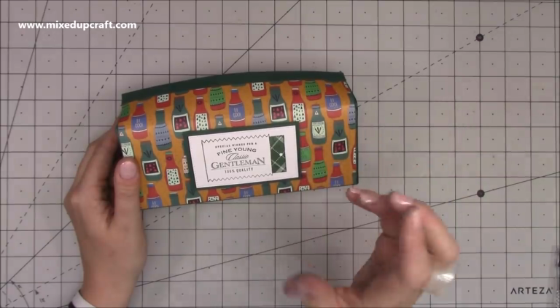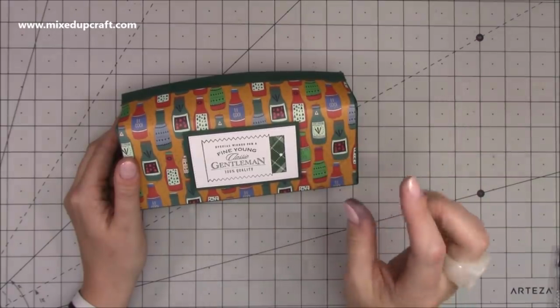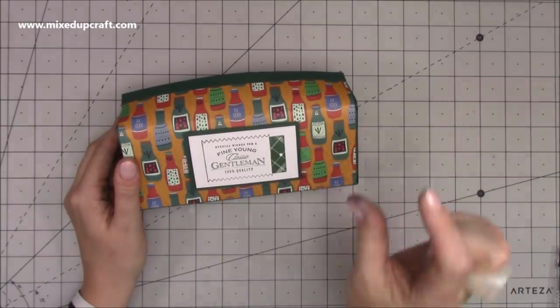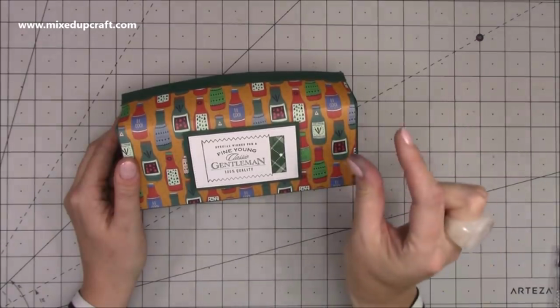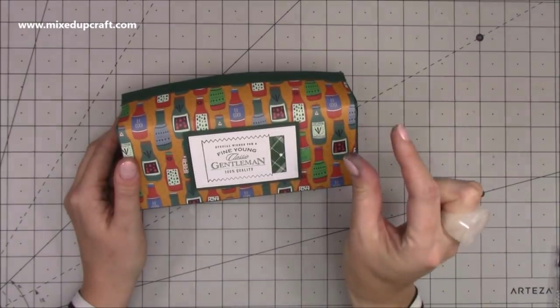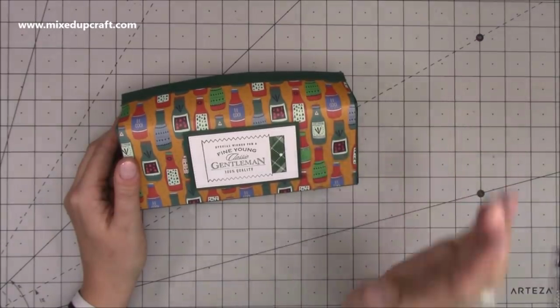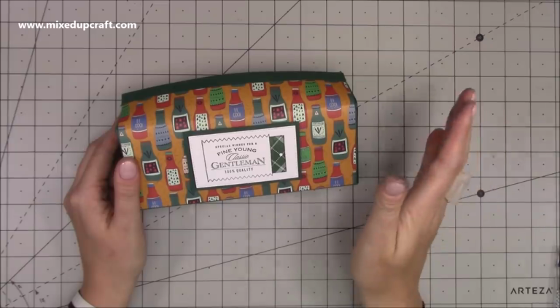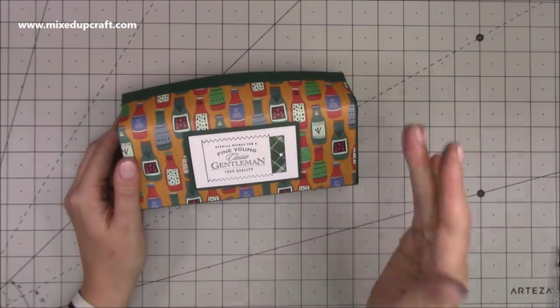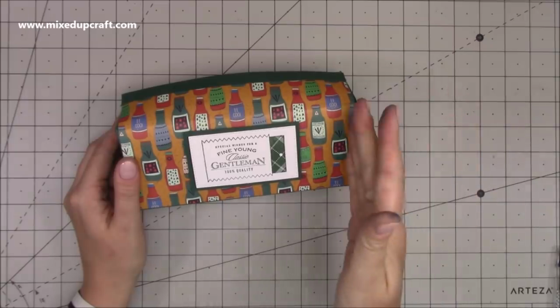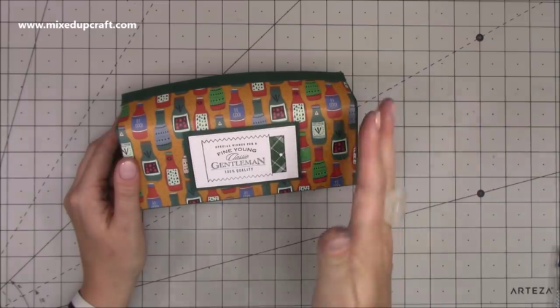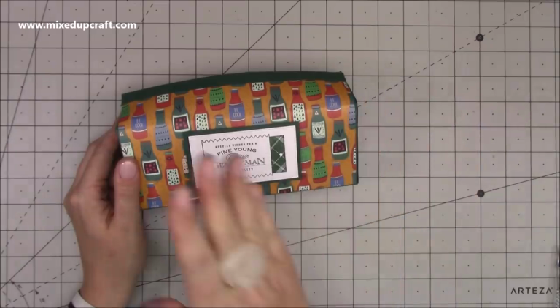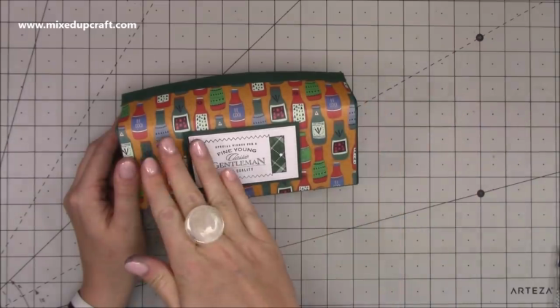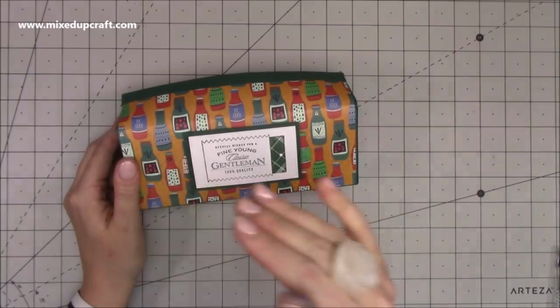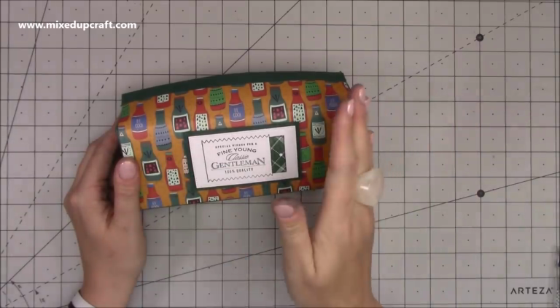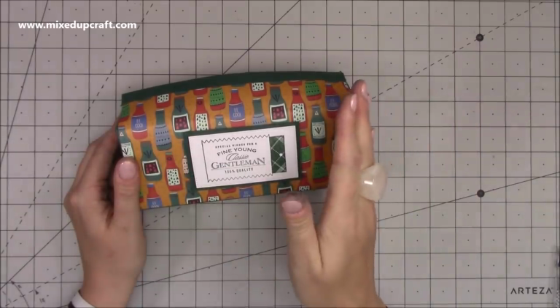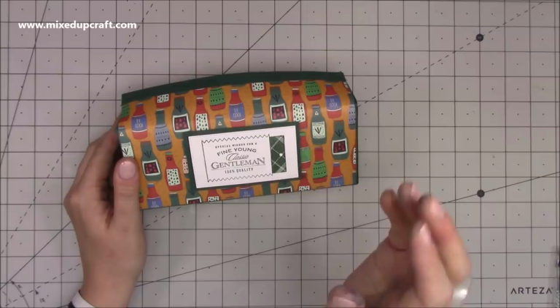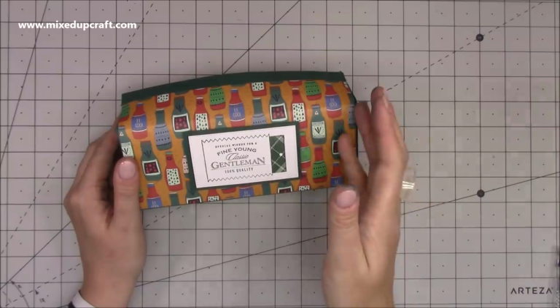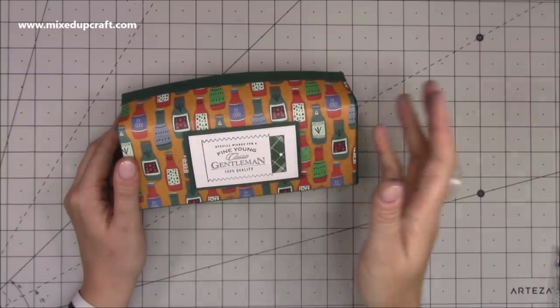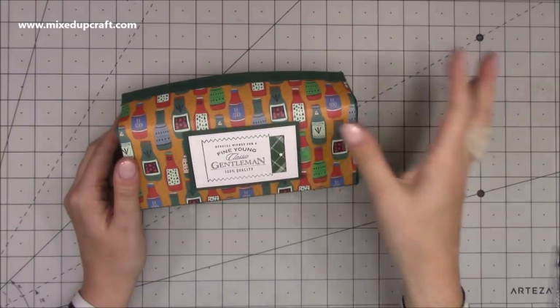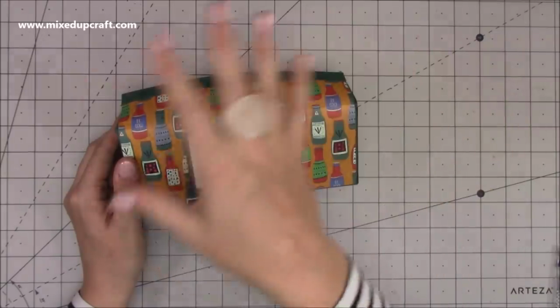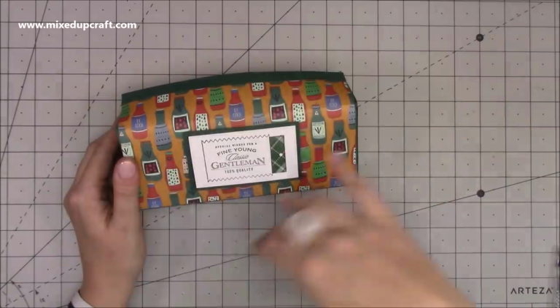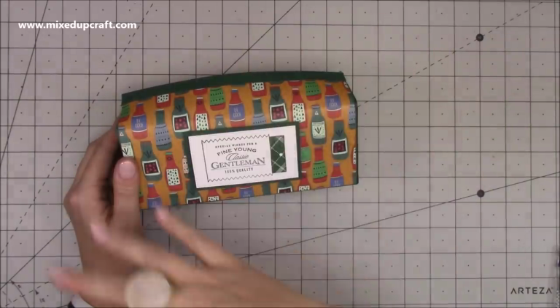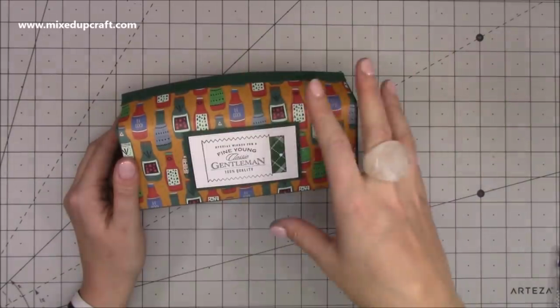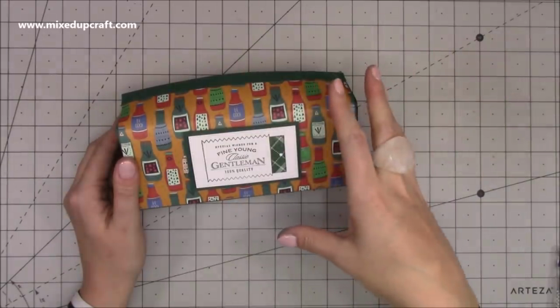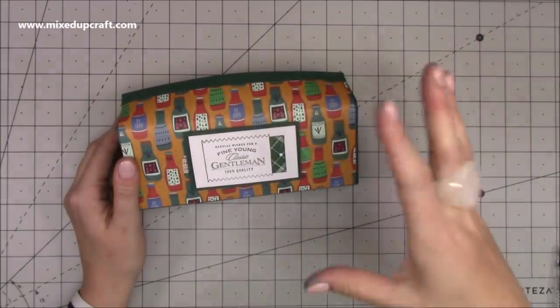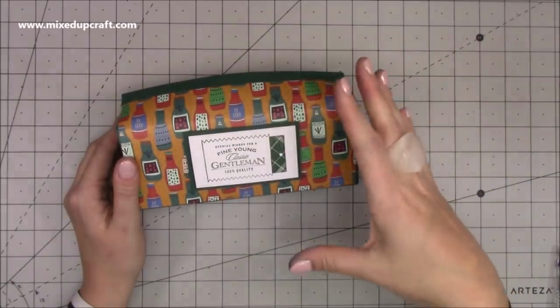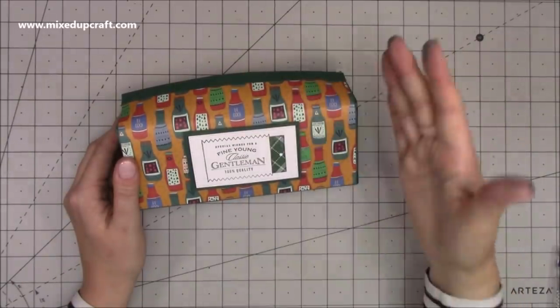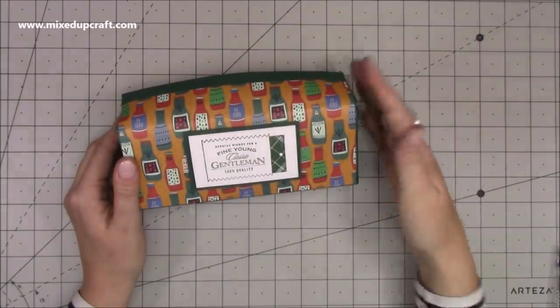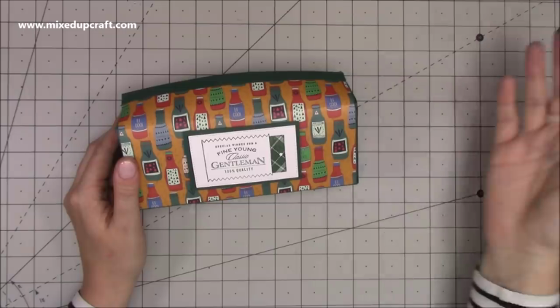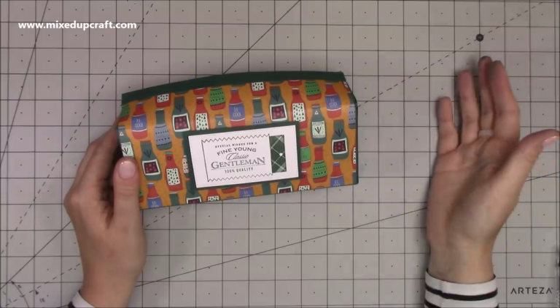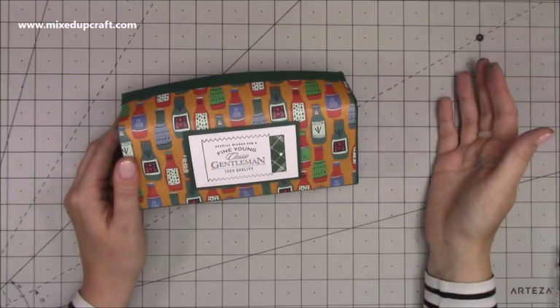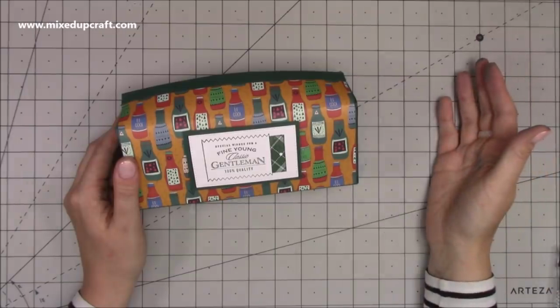Hers is slightly bigger — she's using A4 — whereas I've done in between A4 and letter size, just so more people can use their normal size card rather than cutting into 12 by 12.